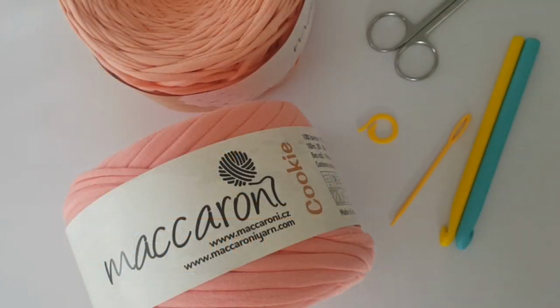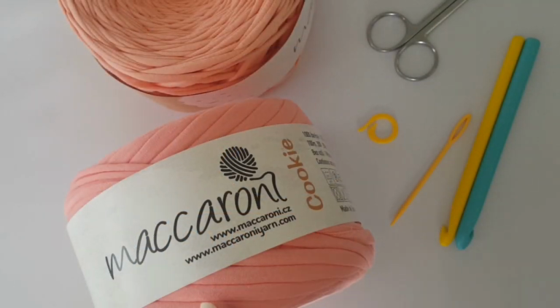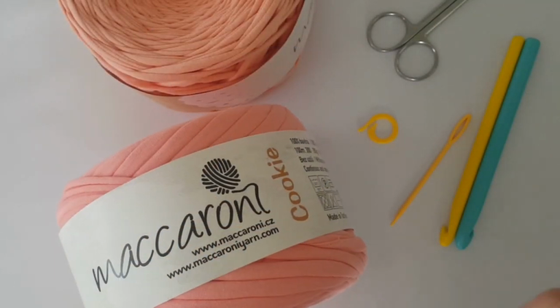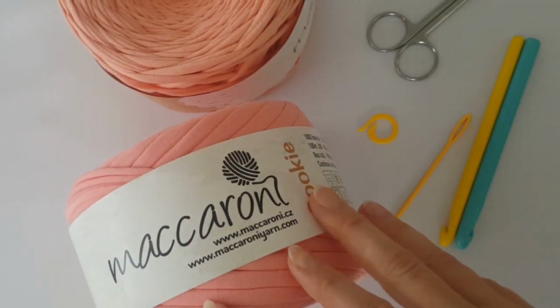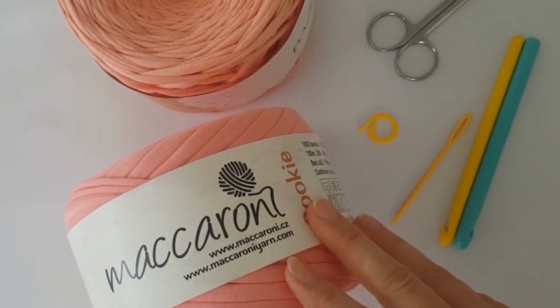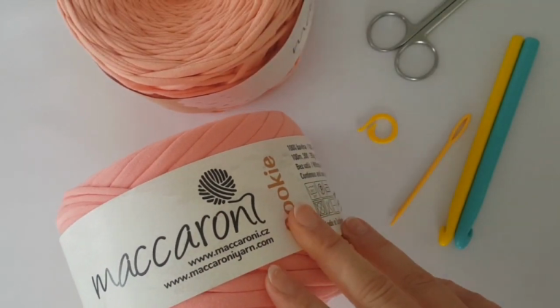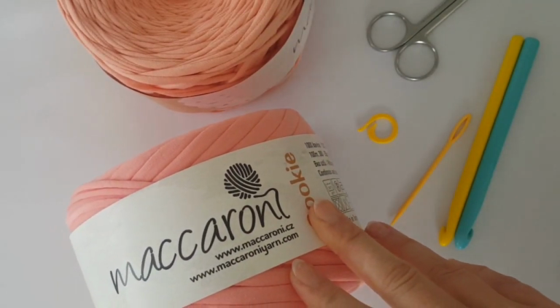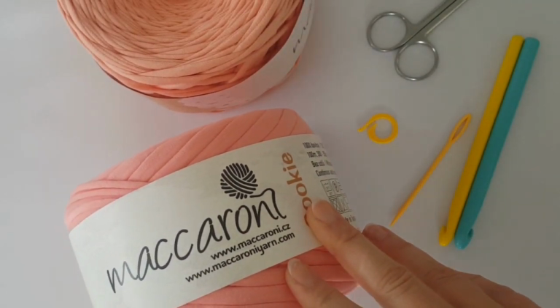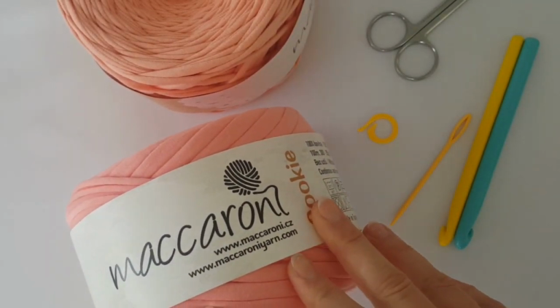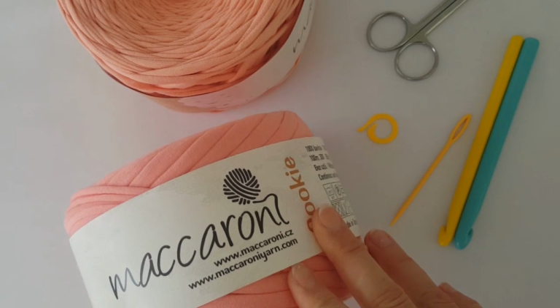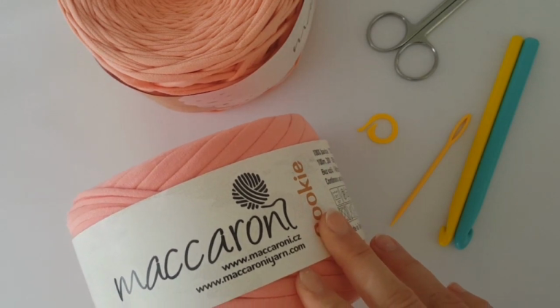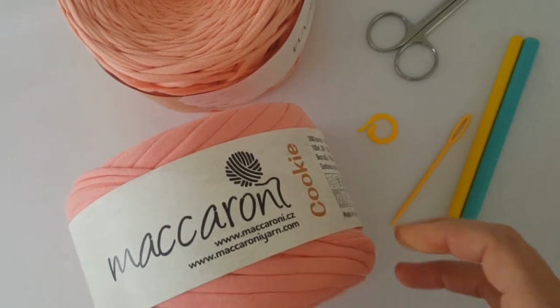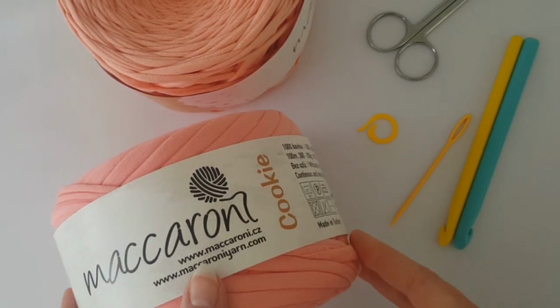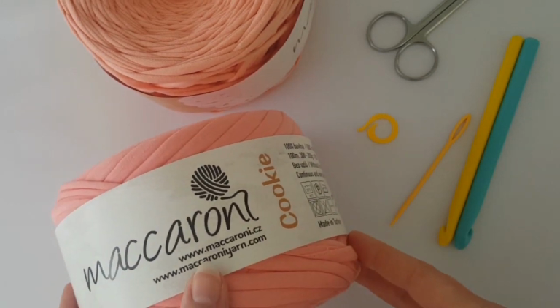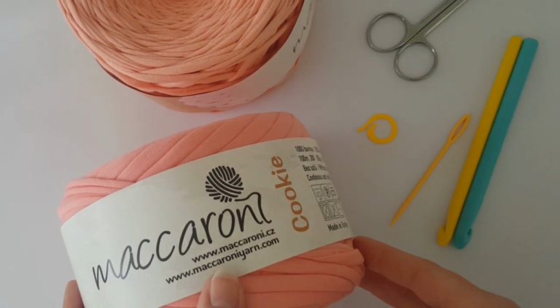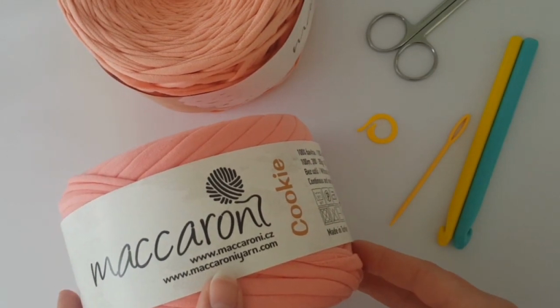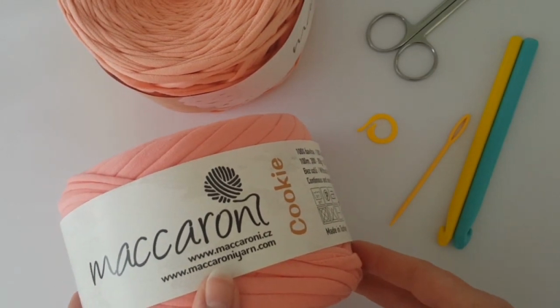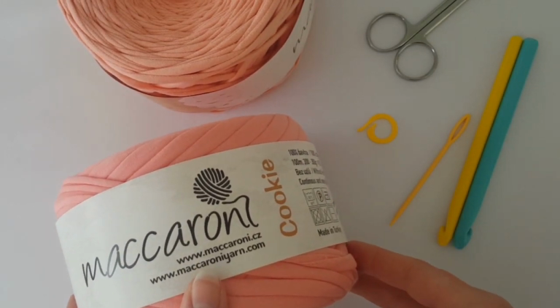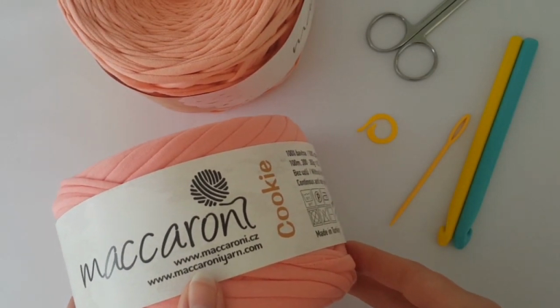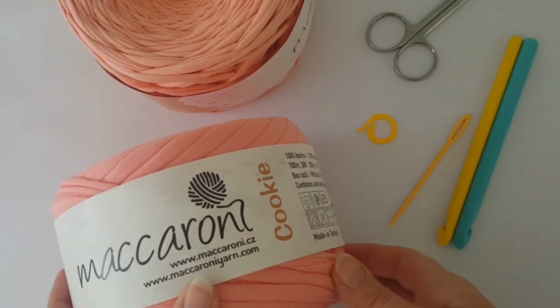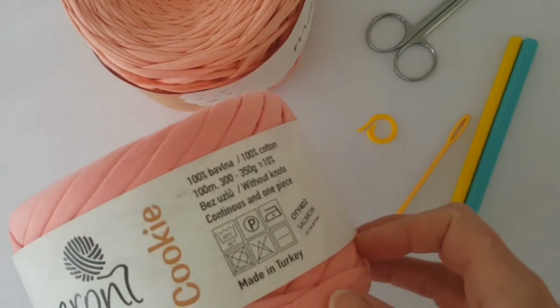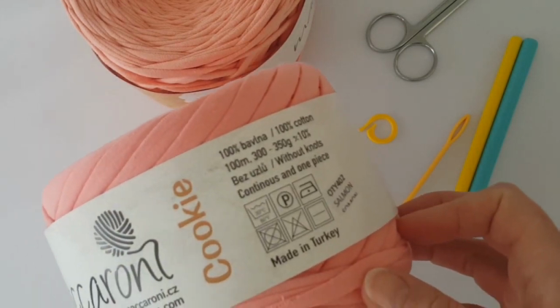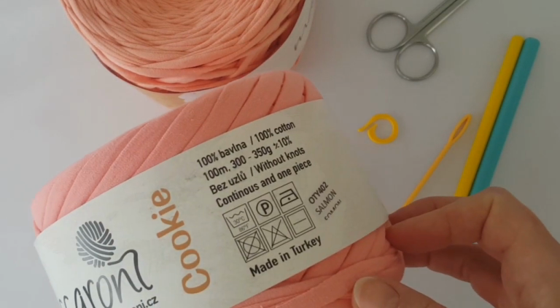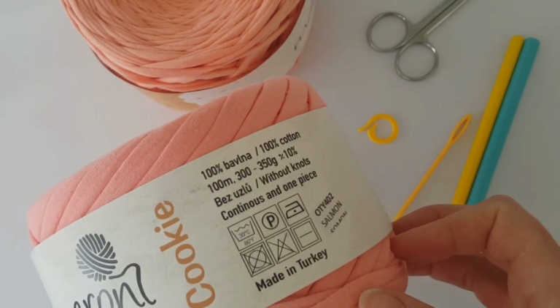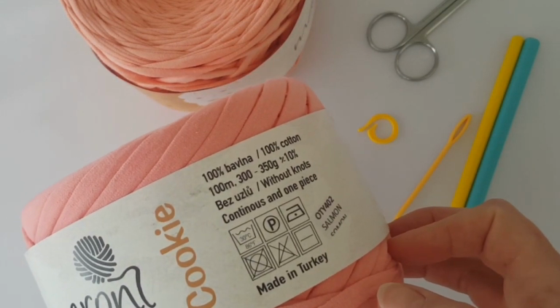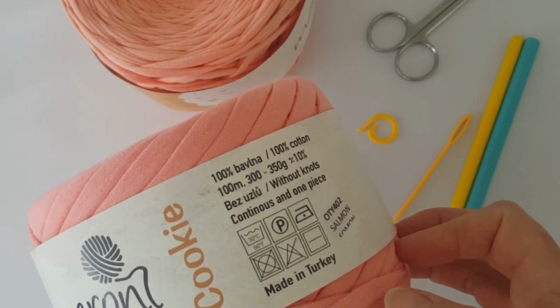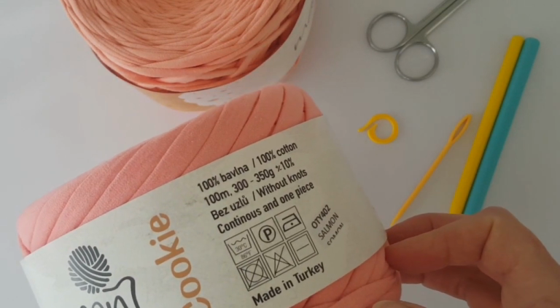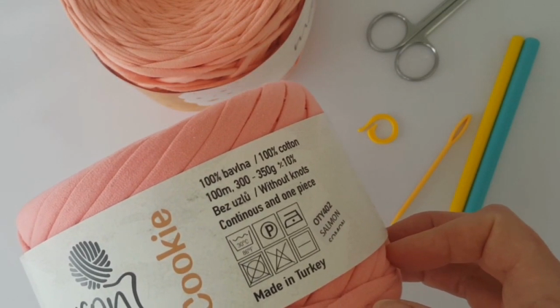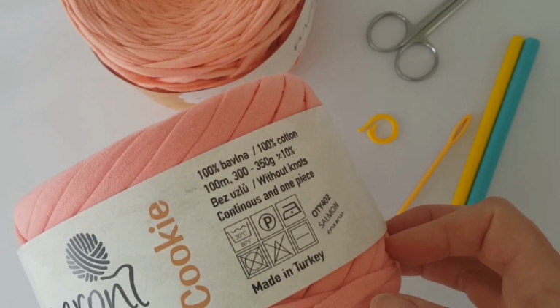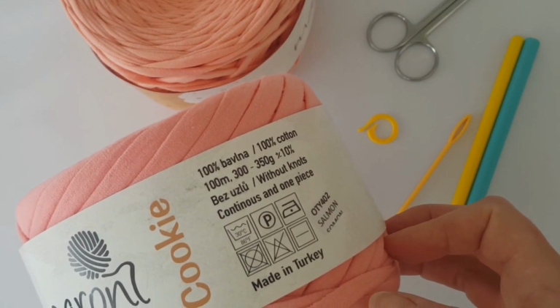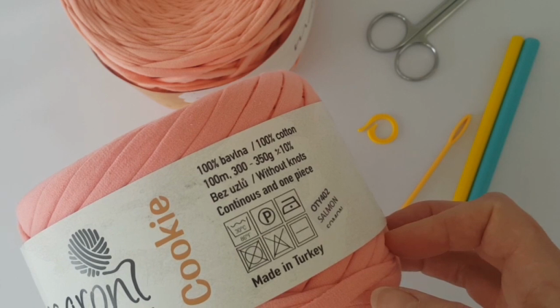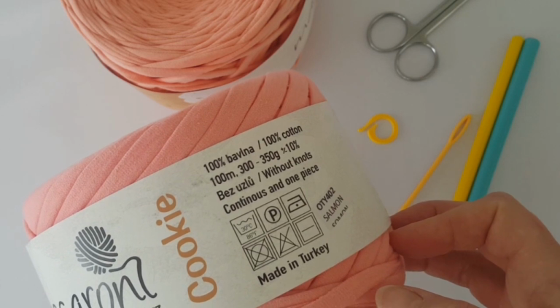Hi everyone! Today I'm going to show you how to crochet a square basket. I'm going to work with t-shirt yarn — it's 100% cotton yarn called Cookie, but you can use any other t-shirt yarn, for example Babylon.